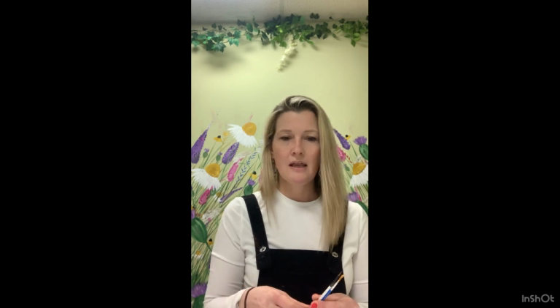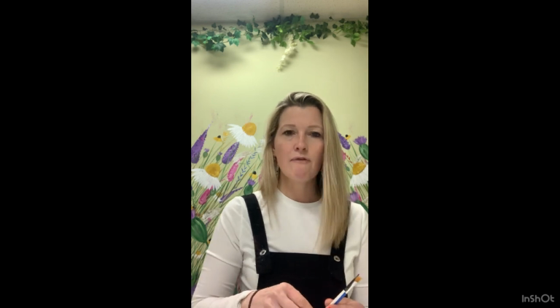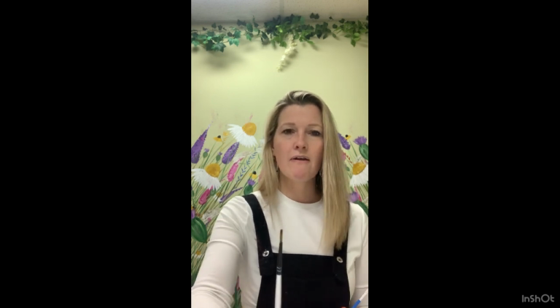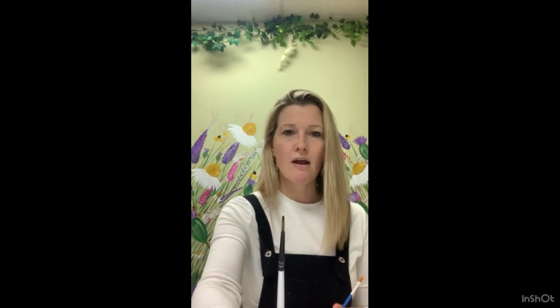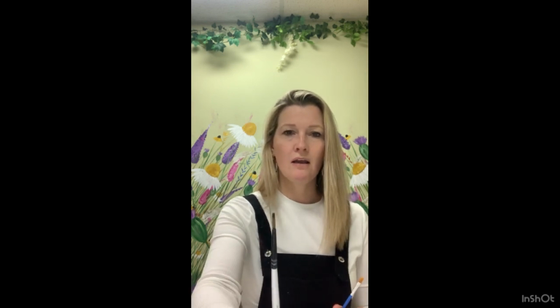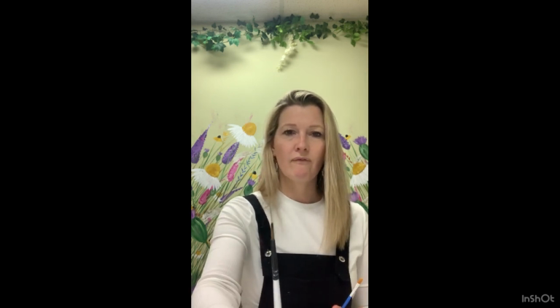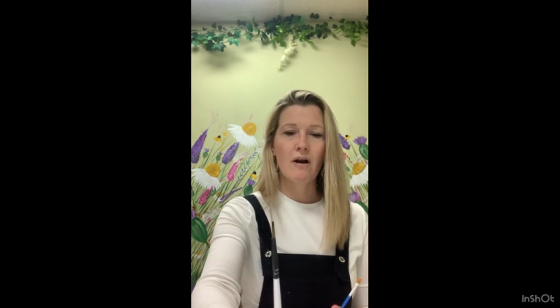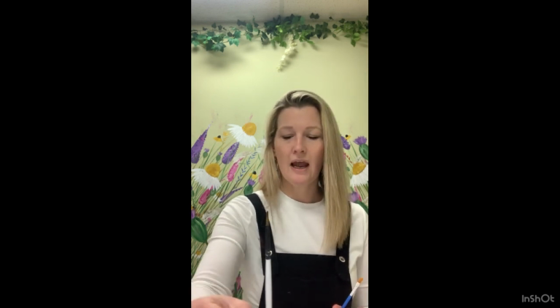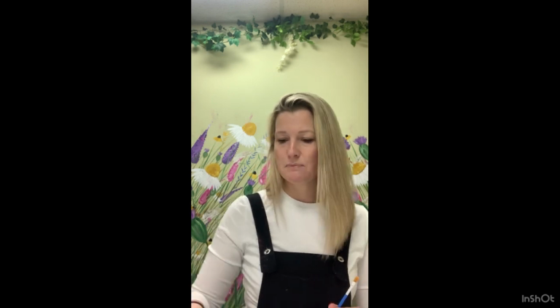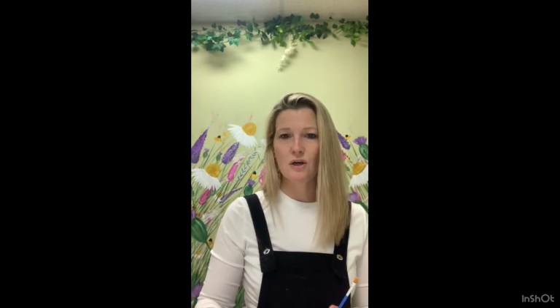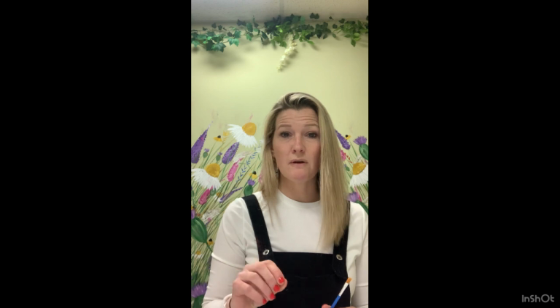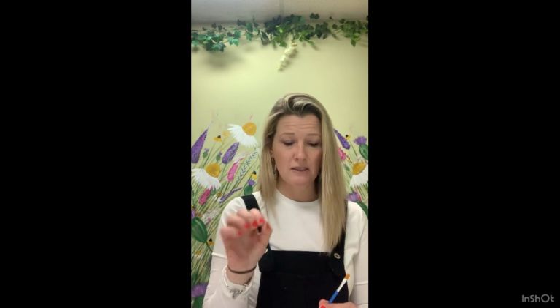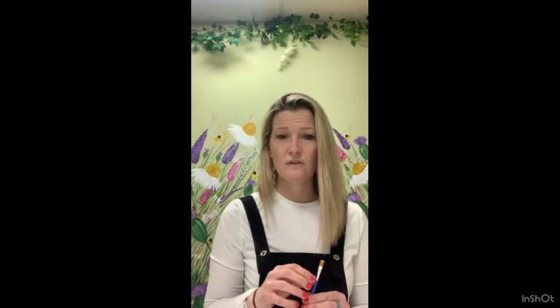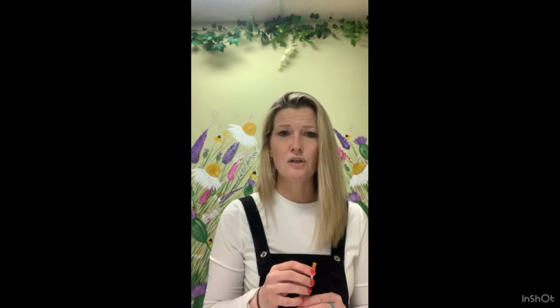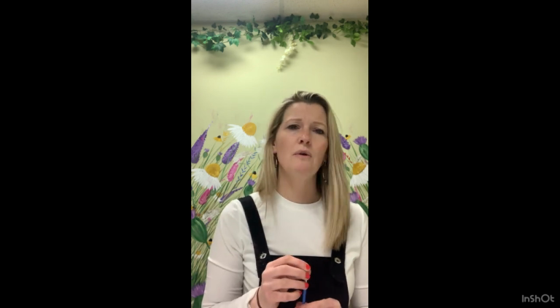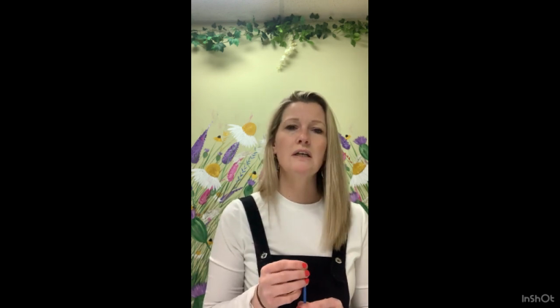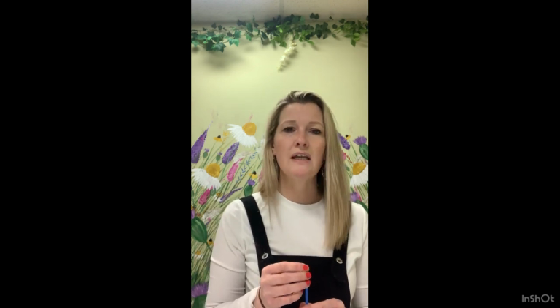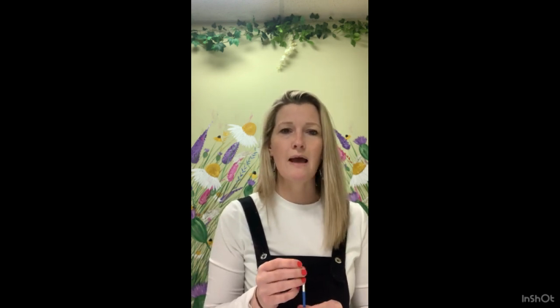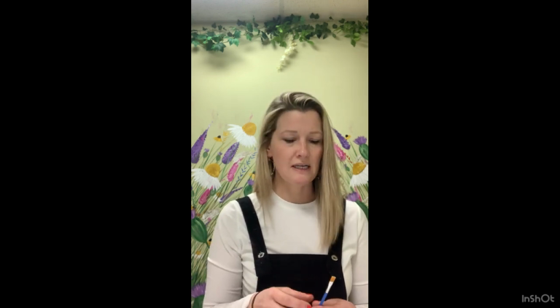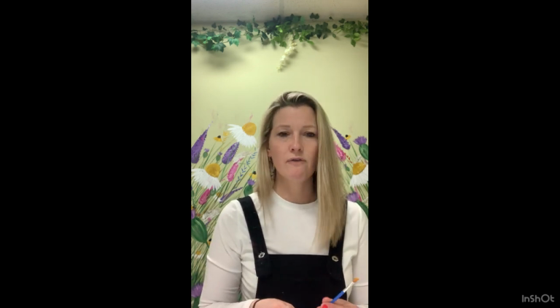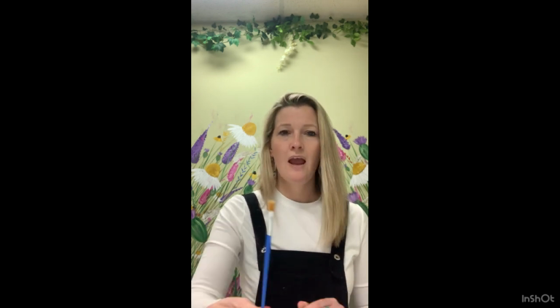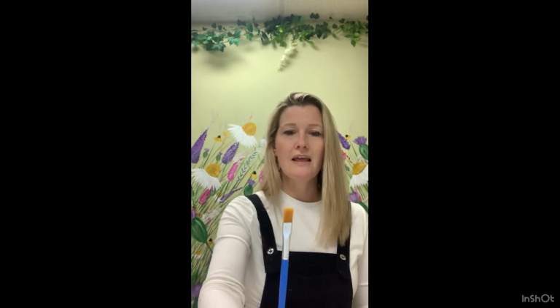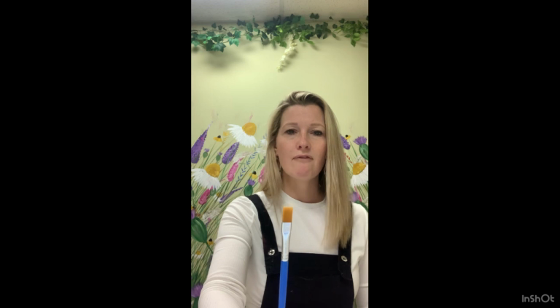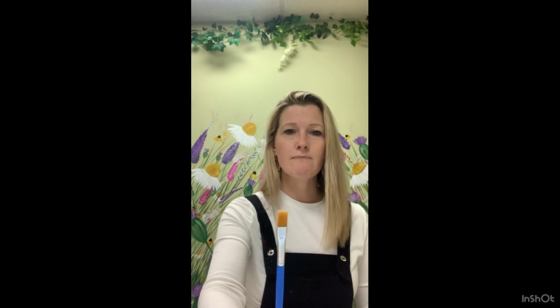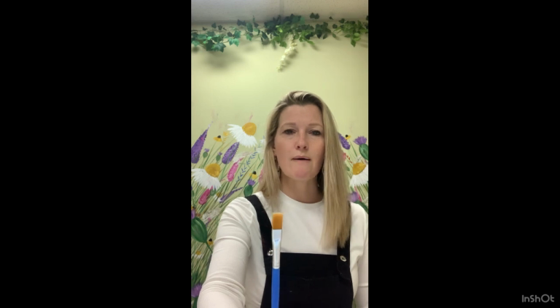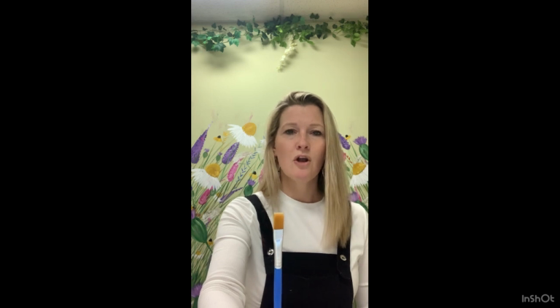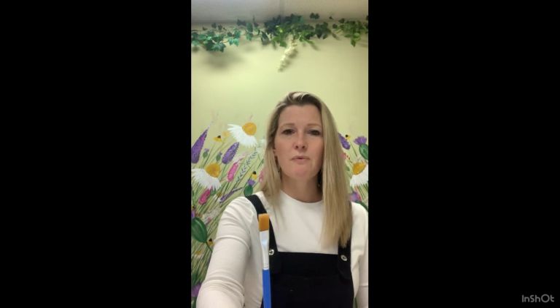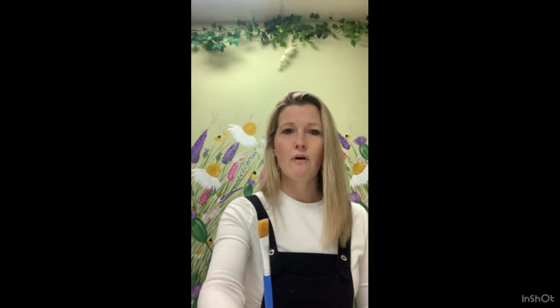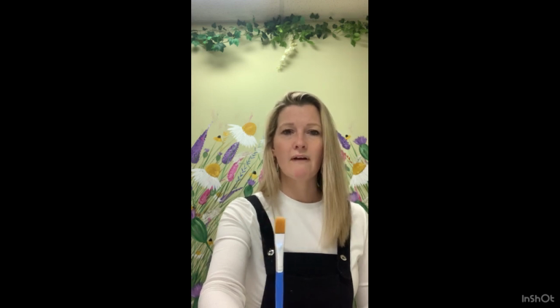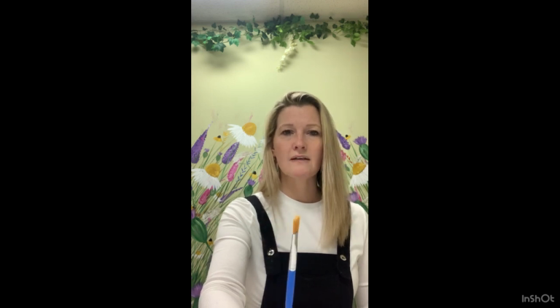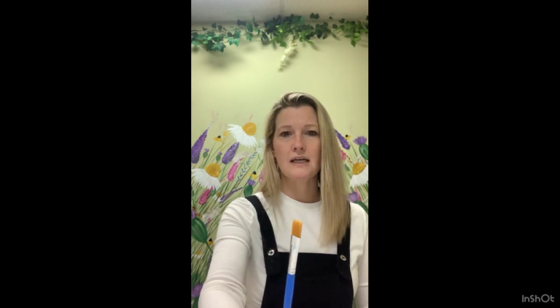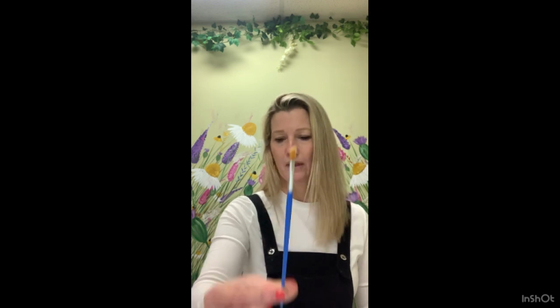Then I have a very fine round brush. I don't use much pencil or do a lot of drawing, so I need something to add detail in afterwards. And then I have a very small flat brush, which will be good for our reflection in the sea today.